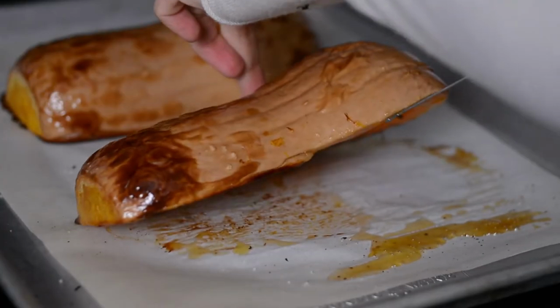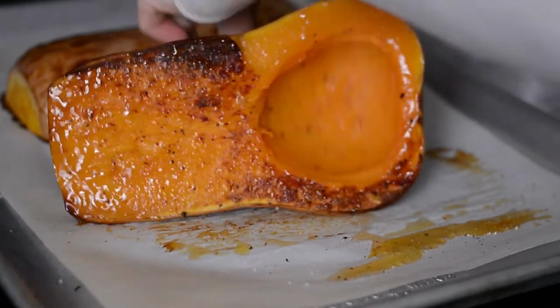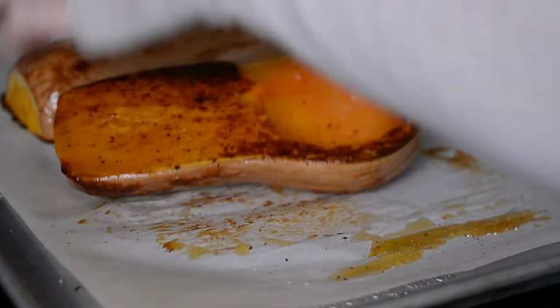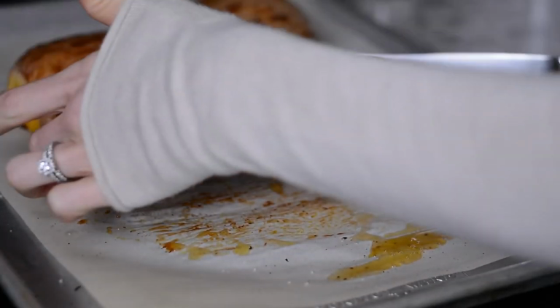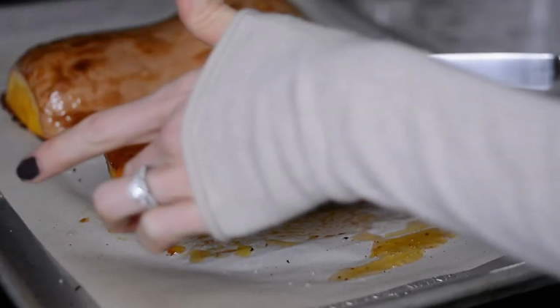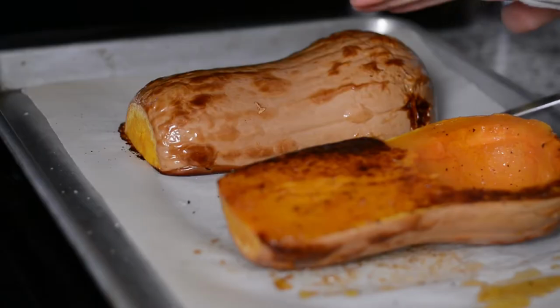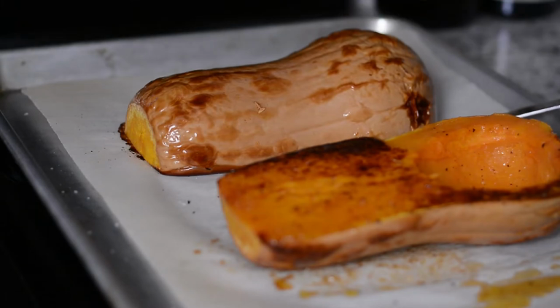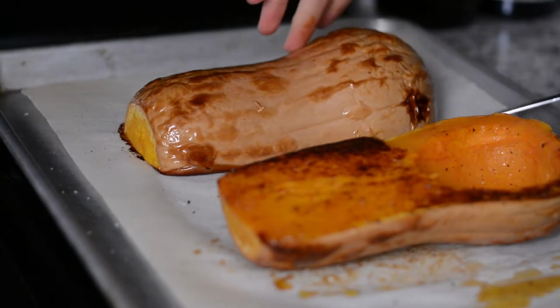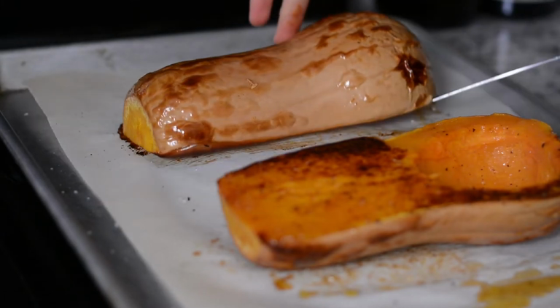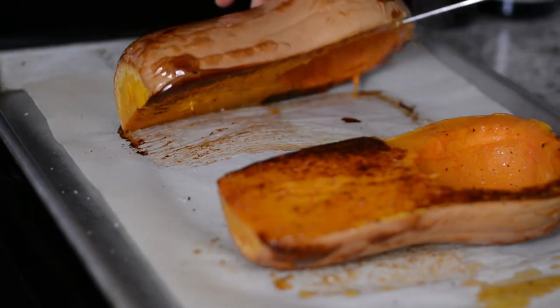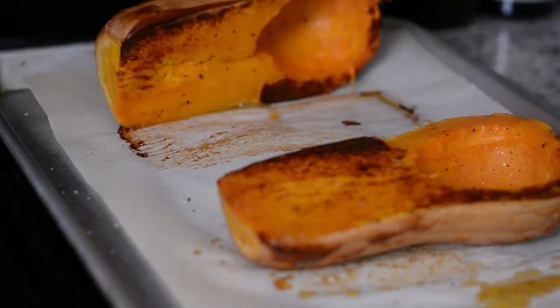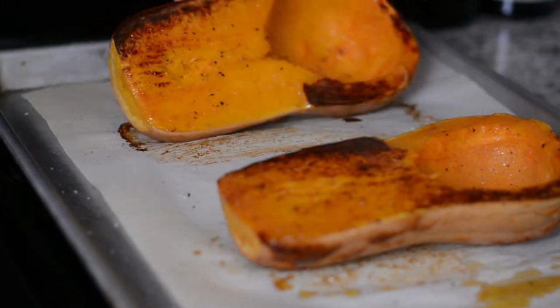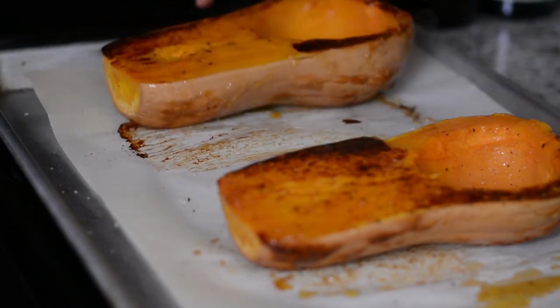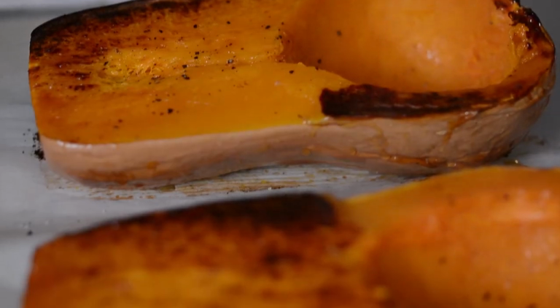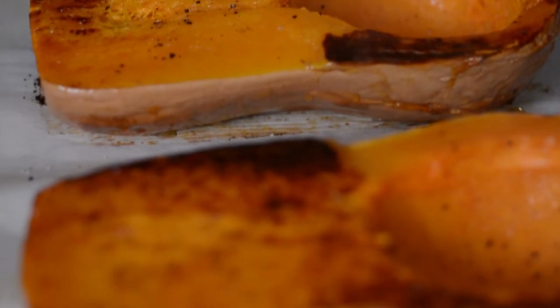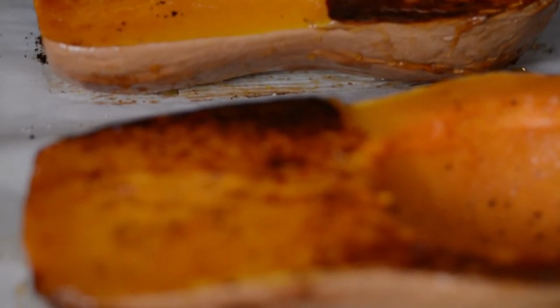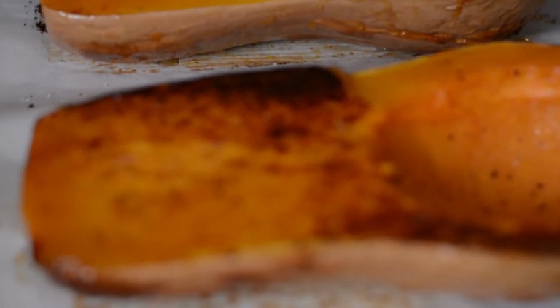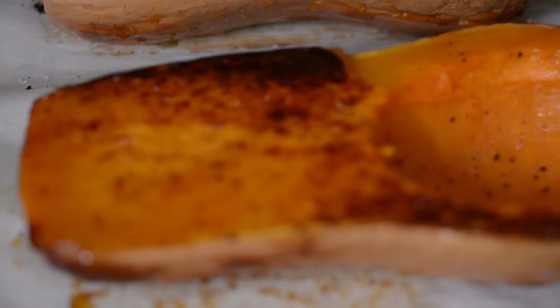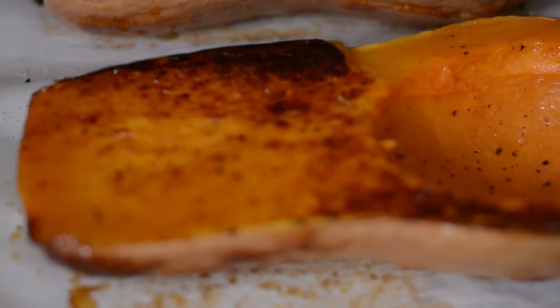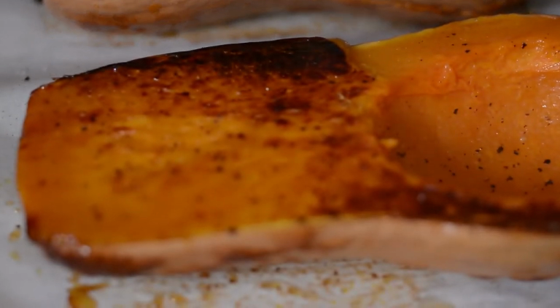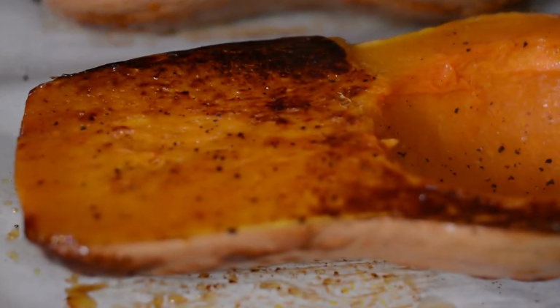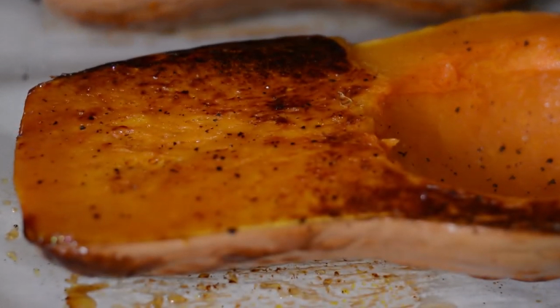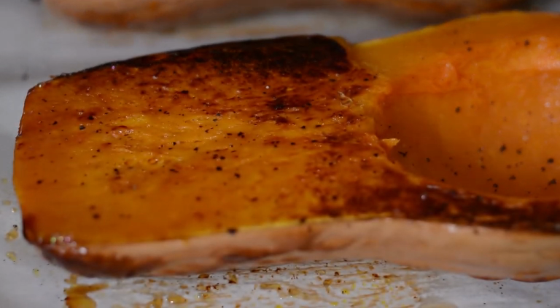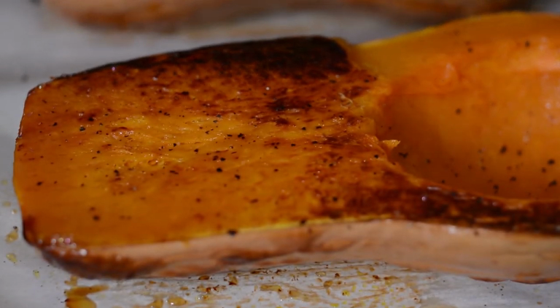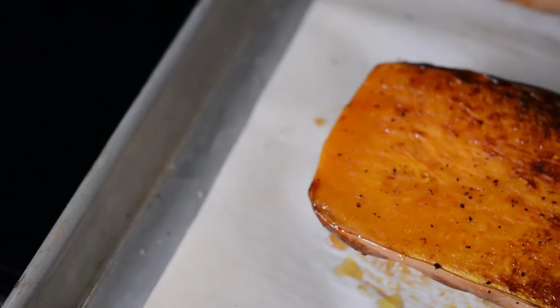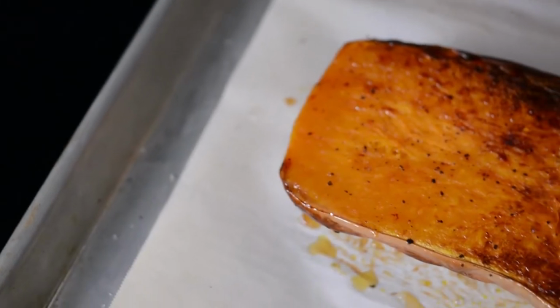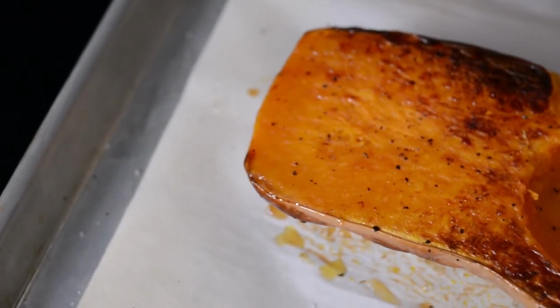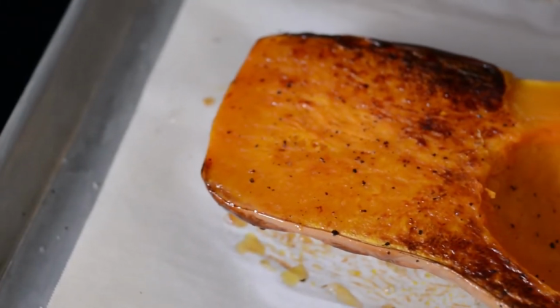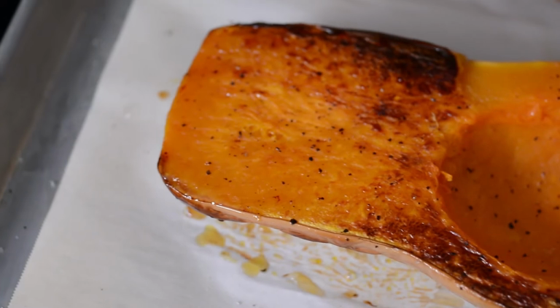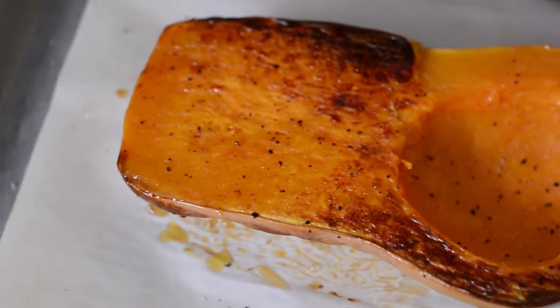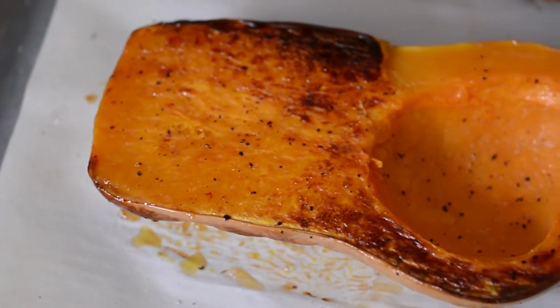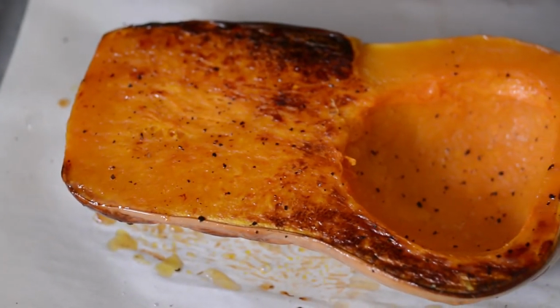When it comes out of the oven it's going to be extremely hot. As you can see, it got really nice and brown and caramelized, the flavors have just come out and it smells amazing.